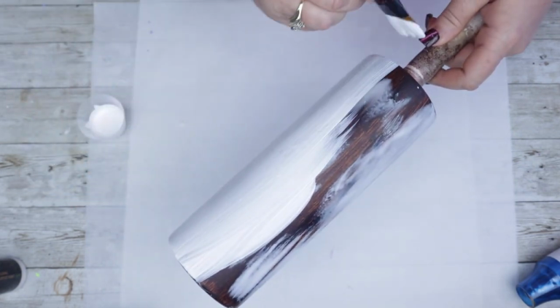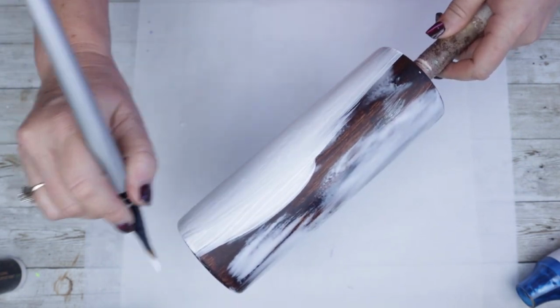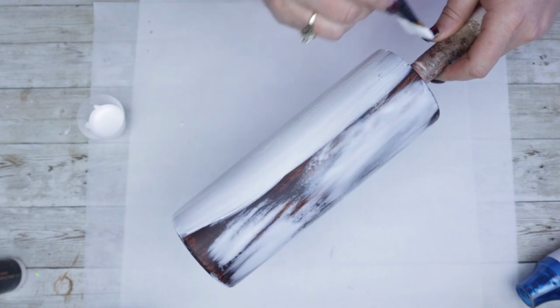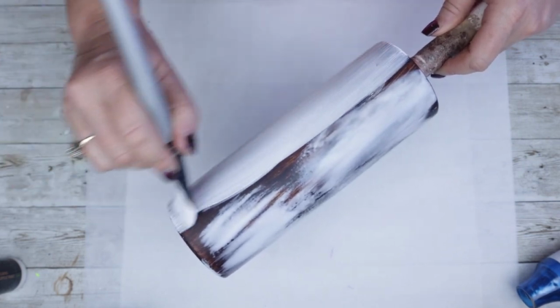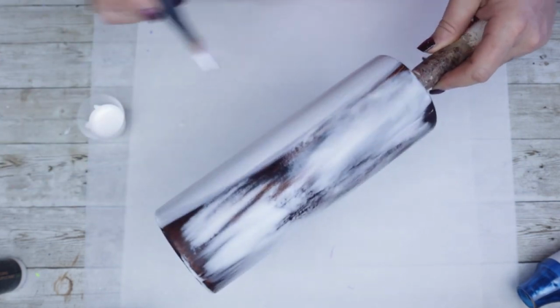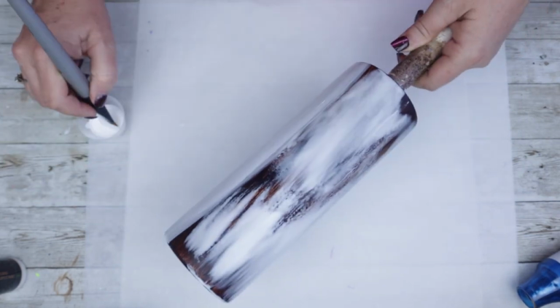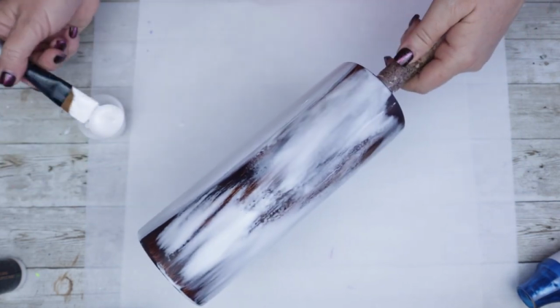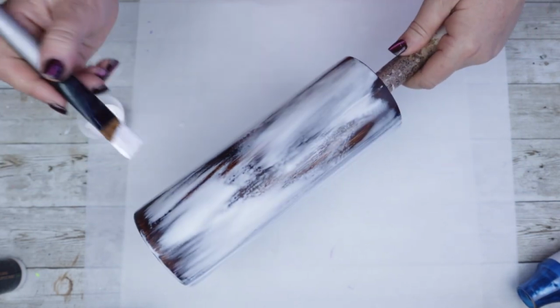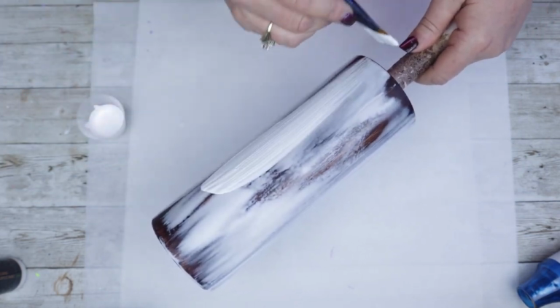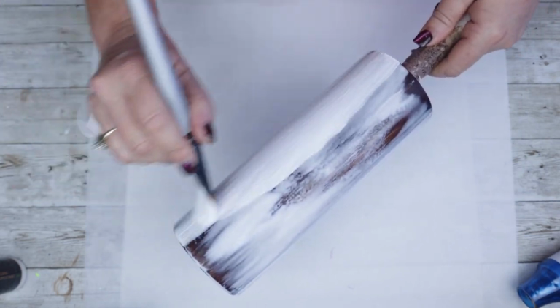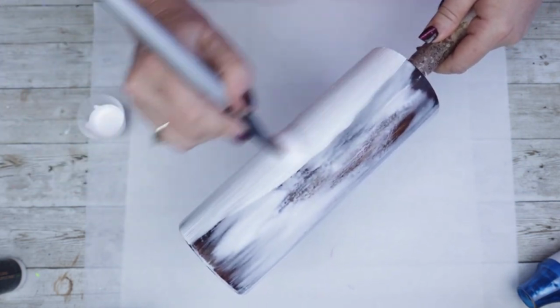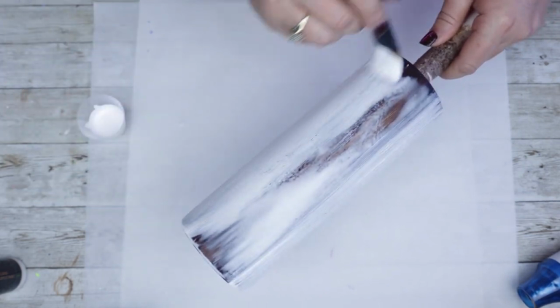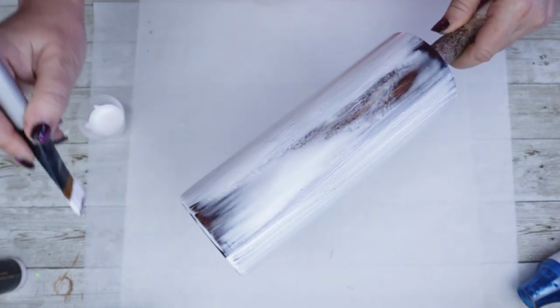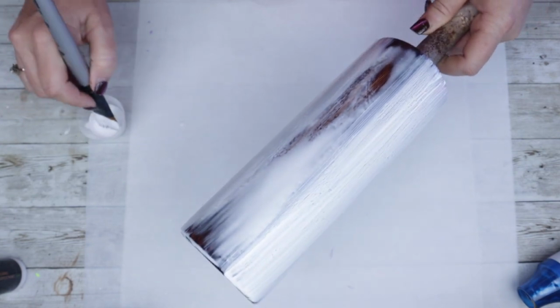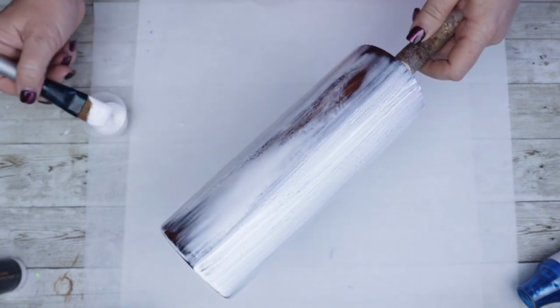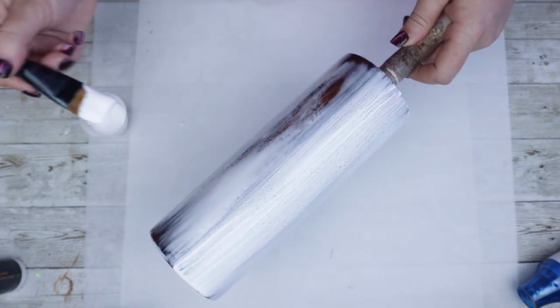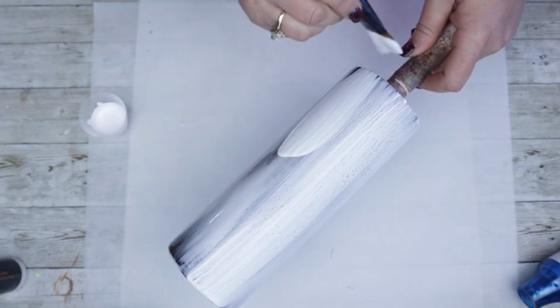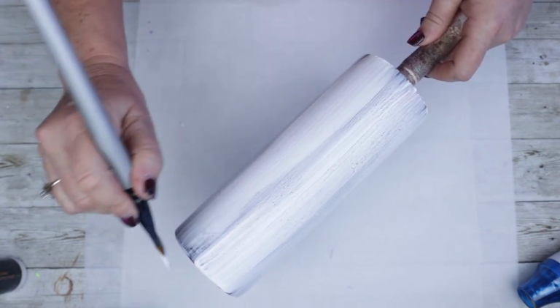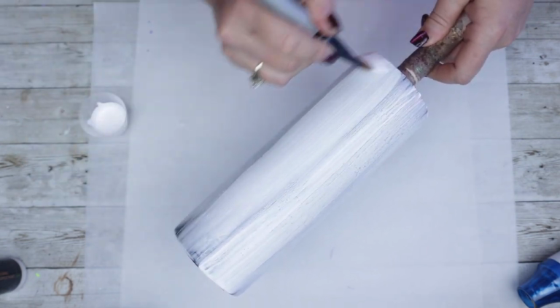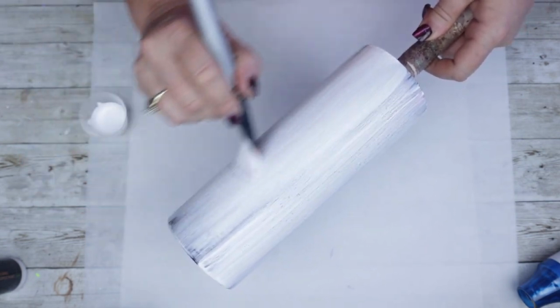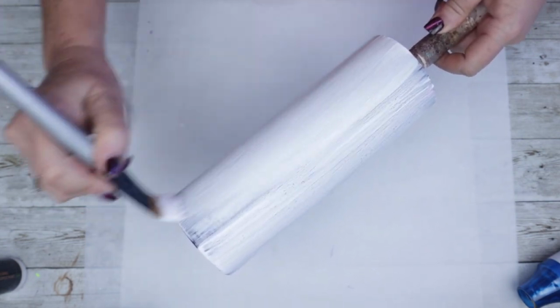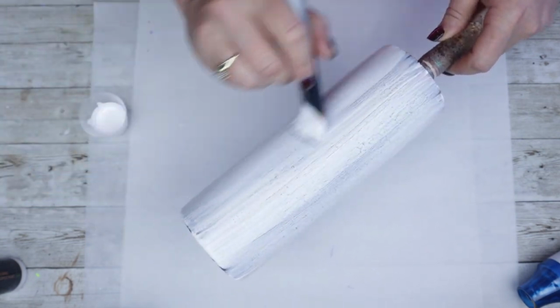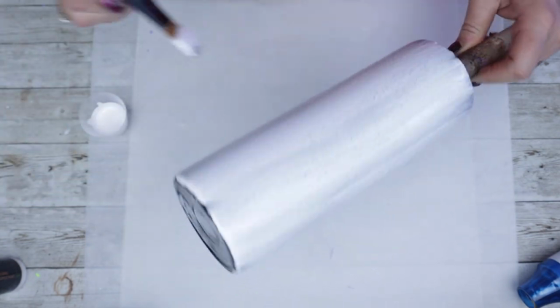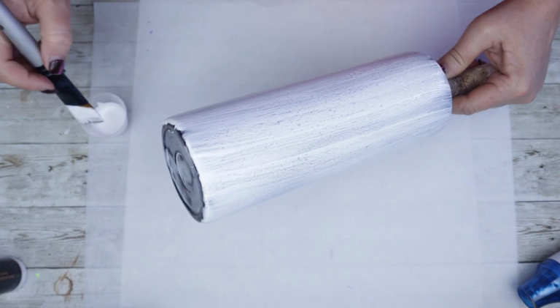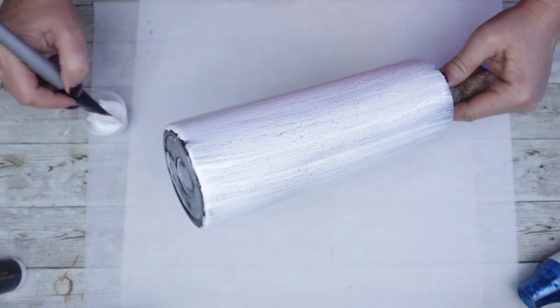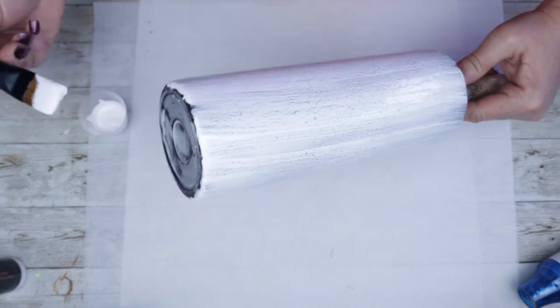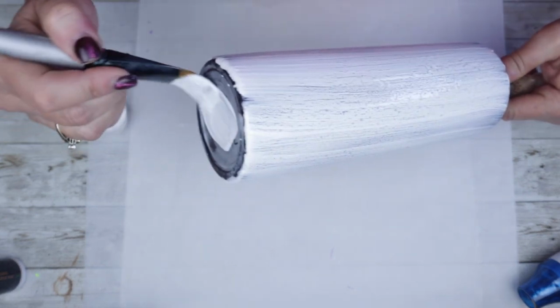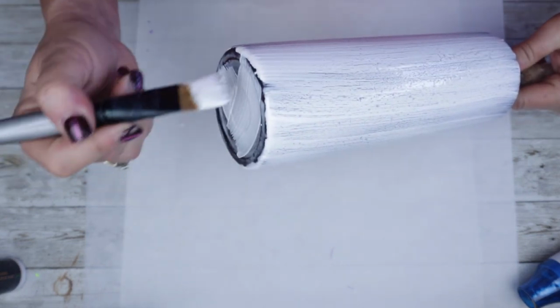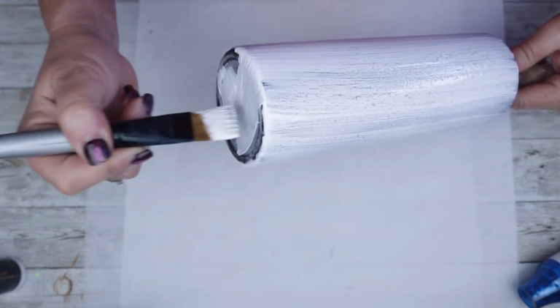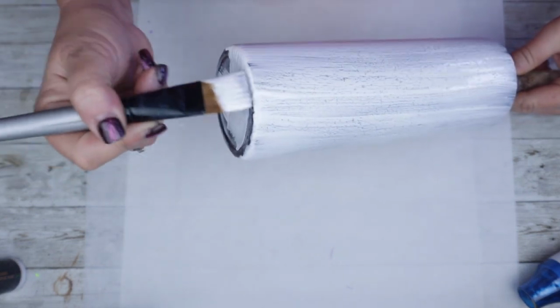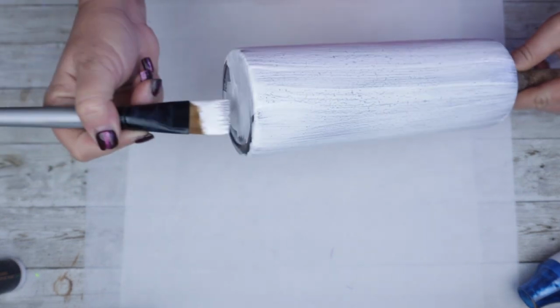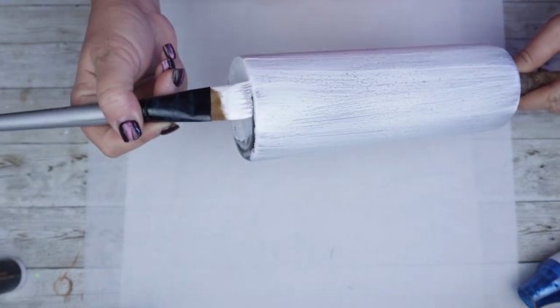I also want to mention that I only allowed about five, maybe seven minutes in between applying the glue and then adding on the paint. You'll notice before I'm even finished with the paint, it's already starting to crackle.